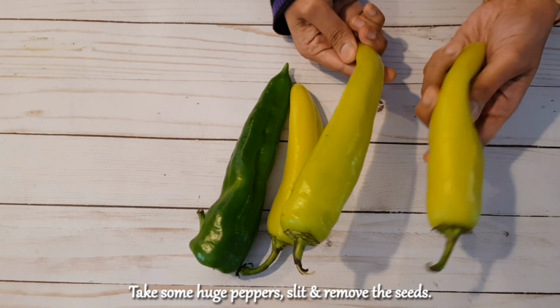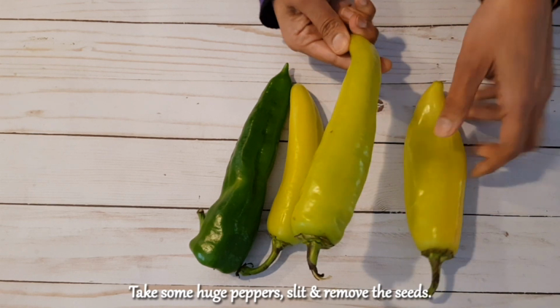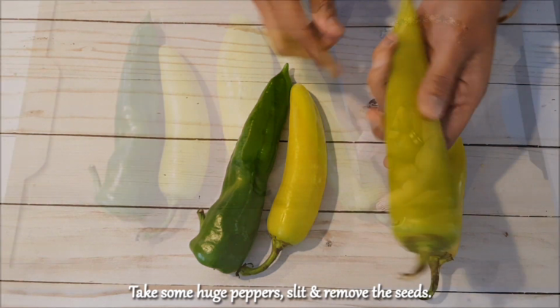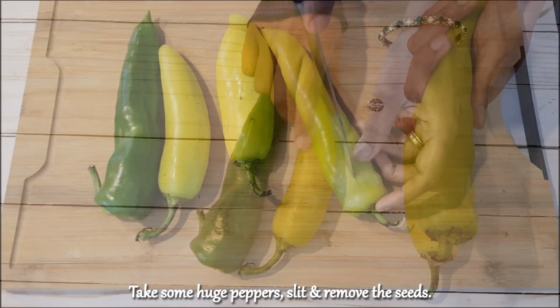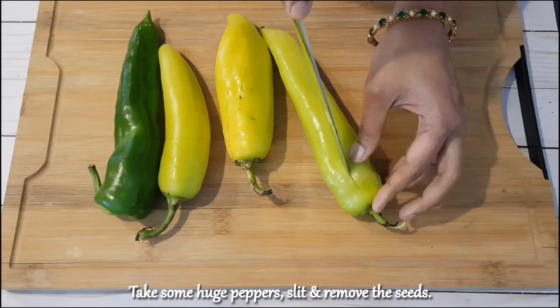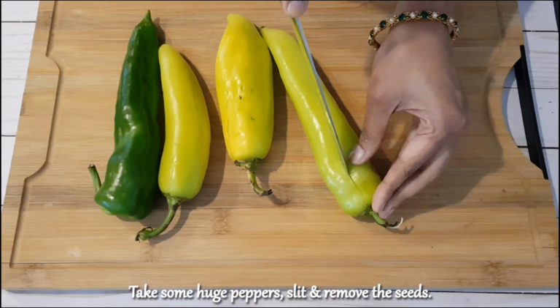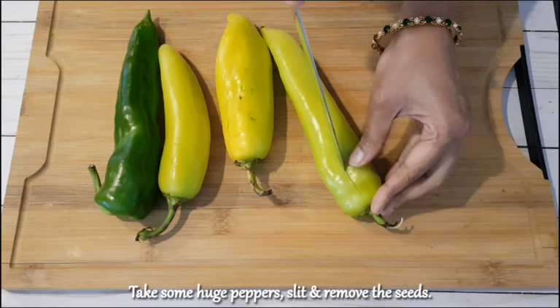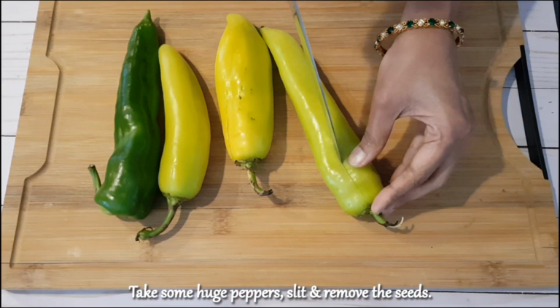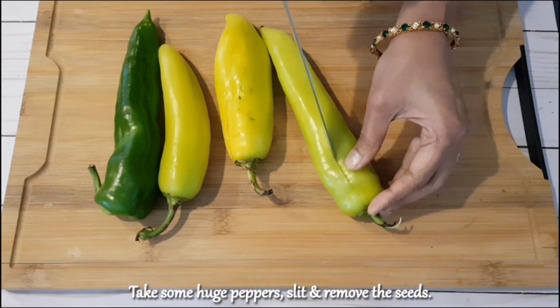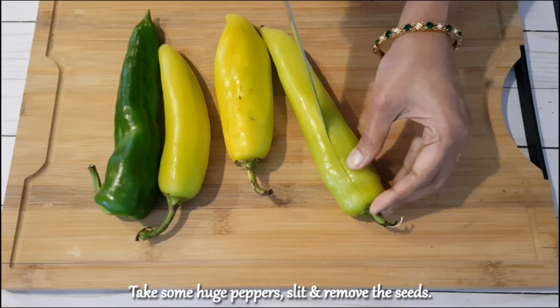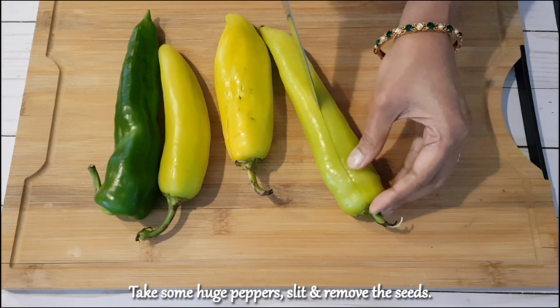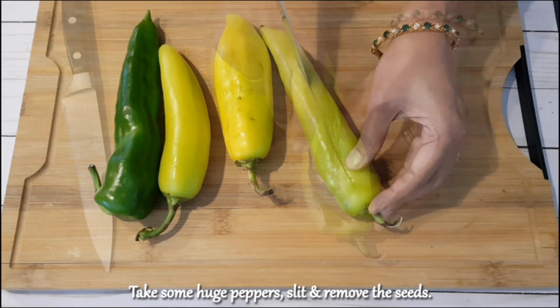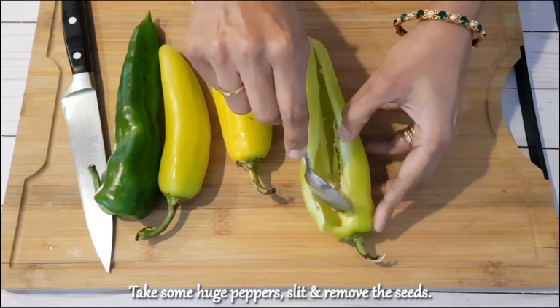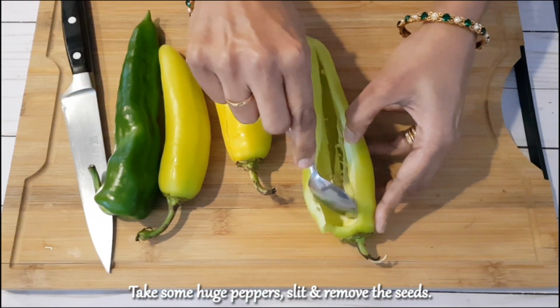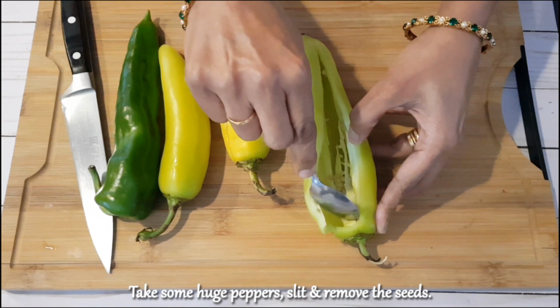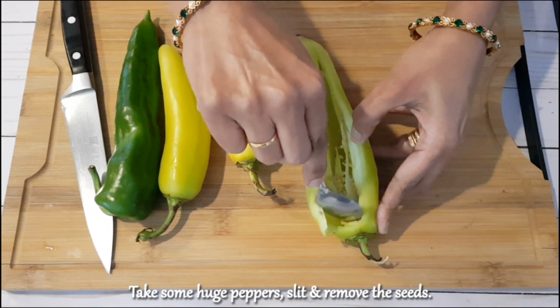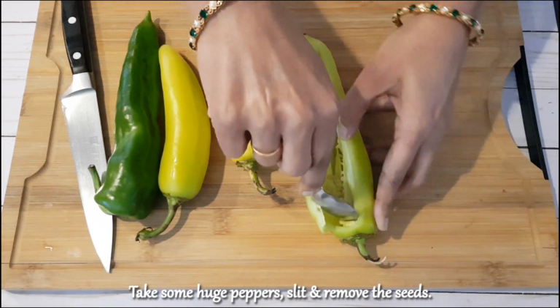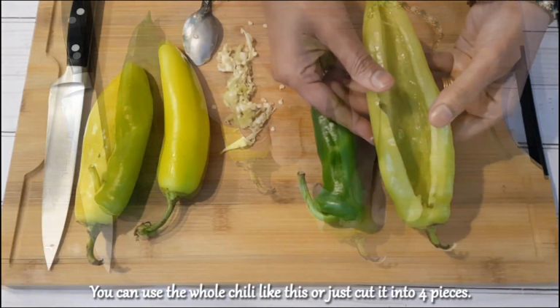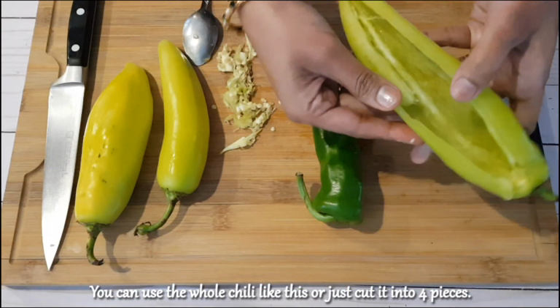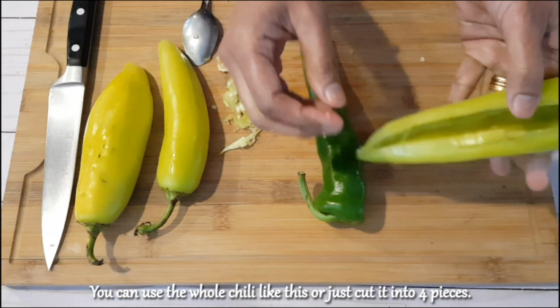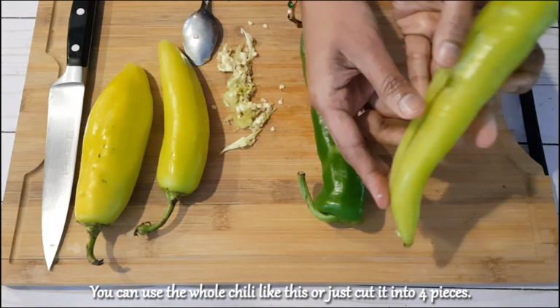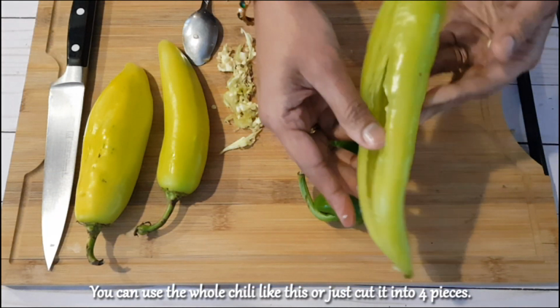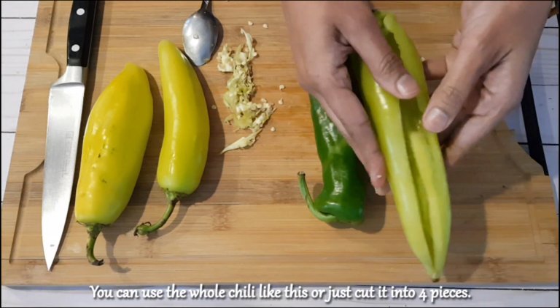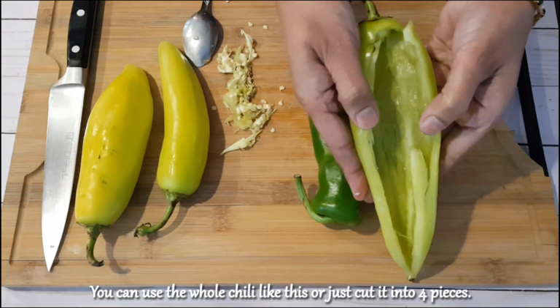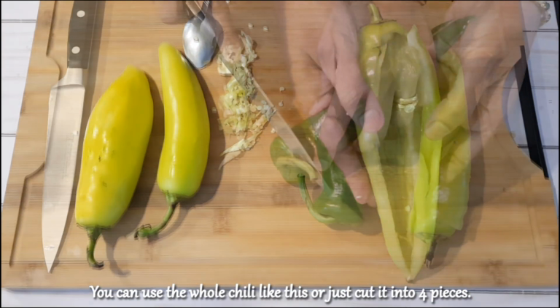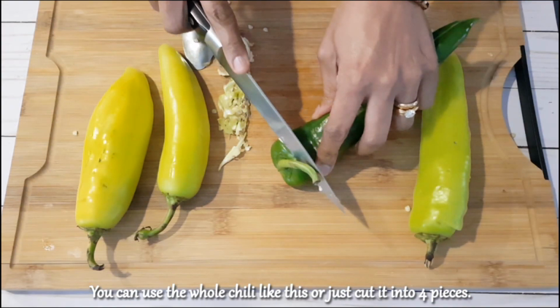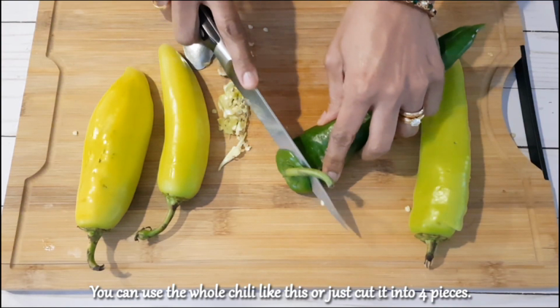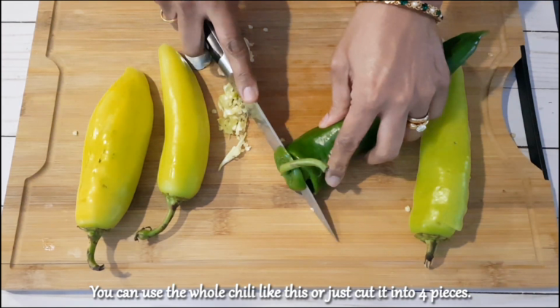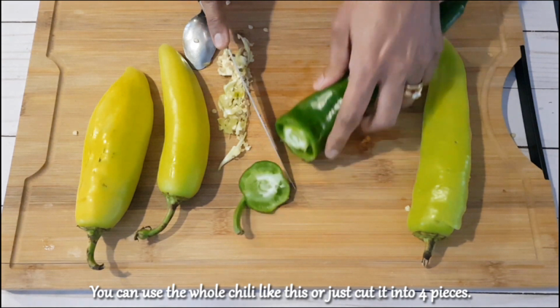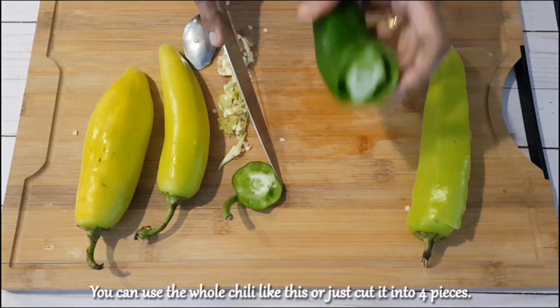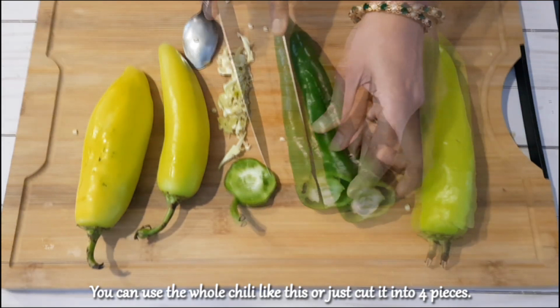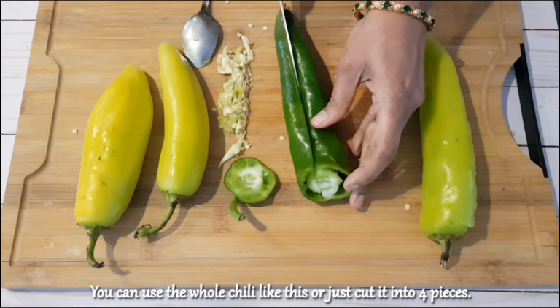Take some large peppers, slice them lengthwise, and remove the seeds. You can use the whole chili like this, or just cut it into four pieces.